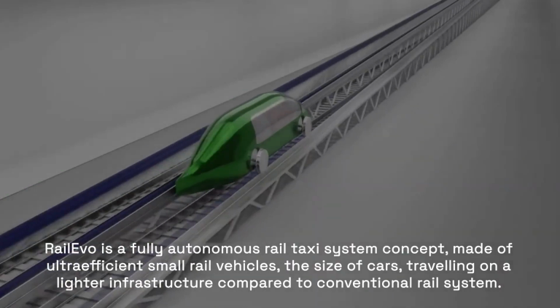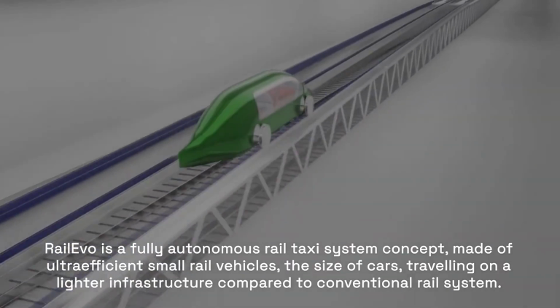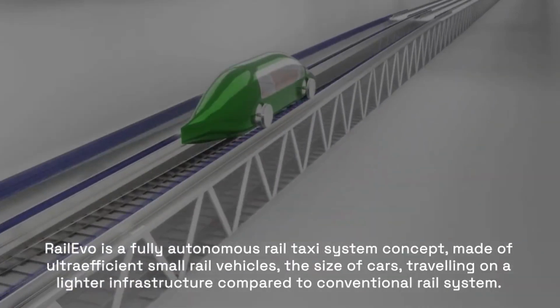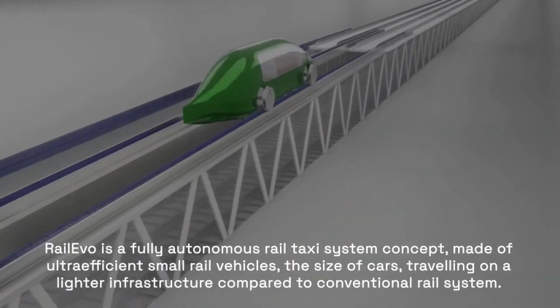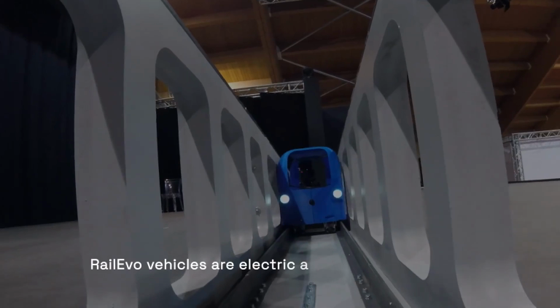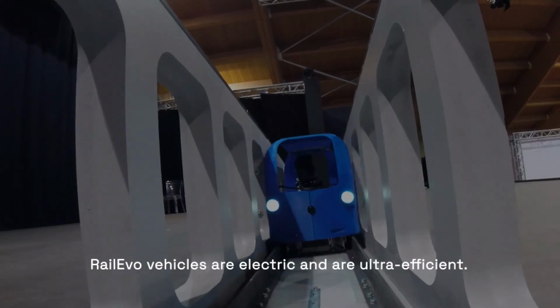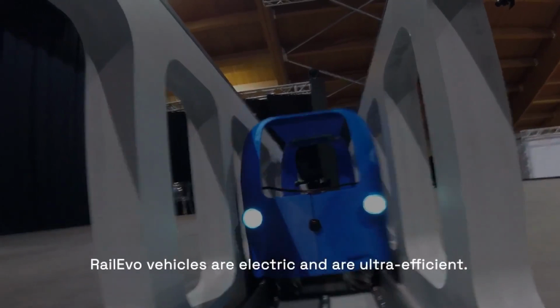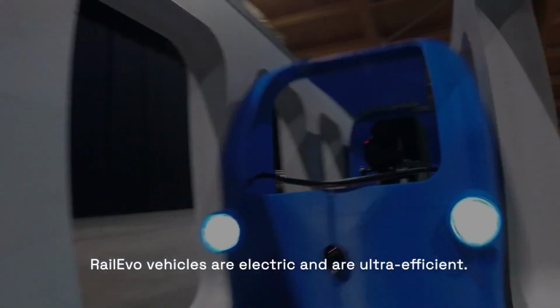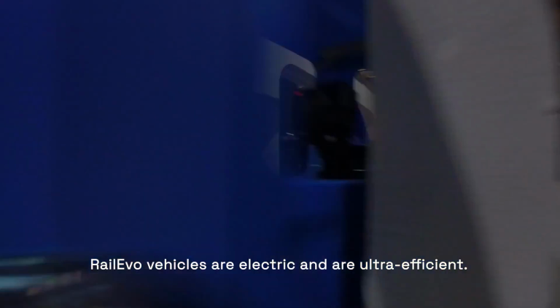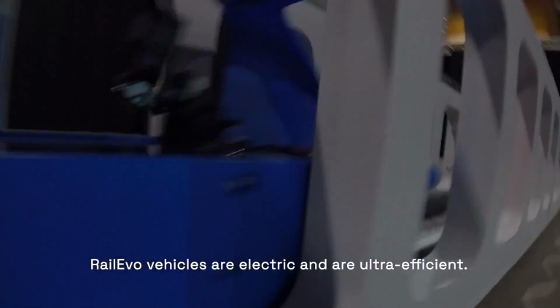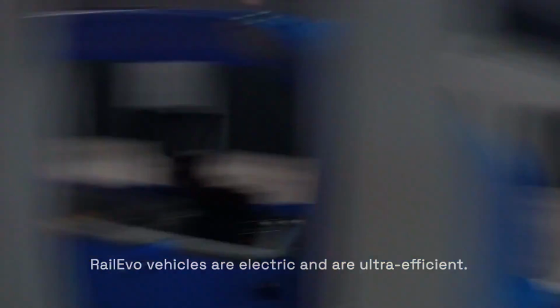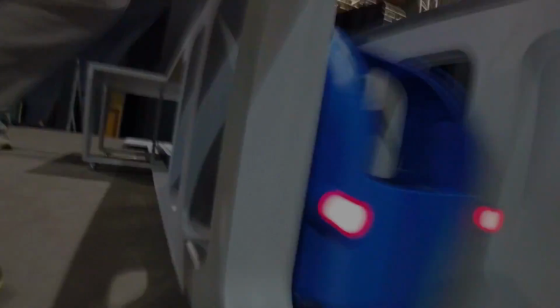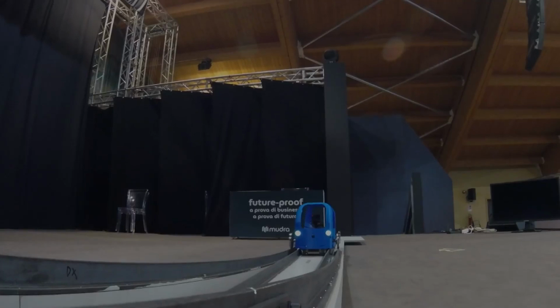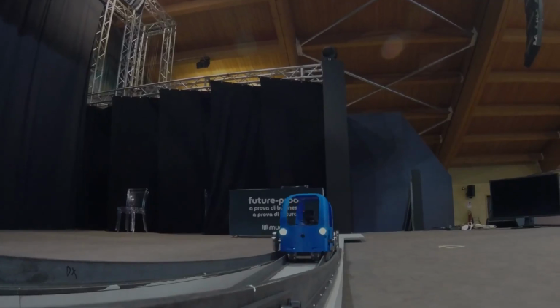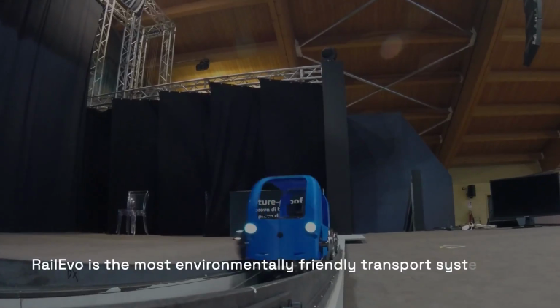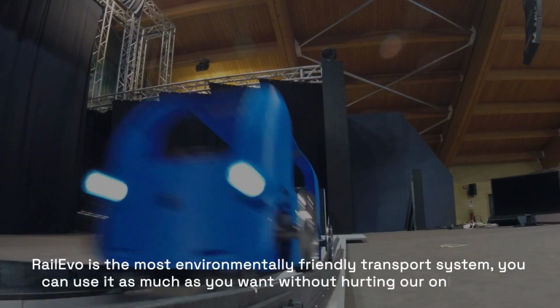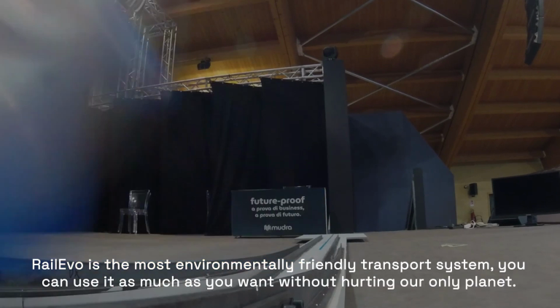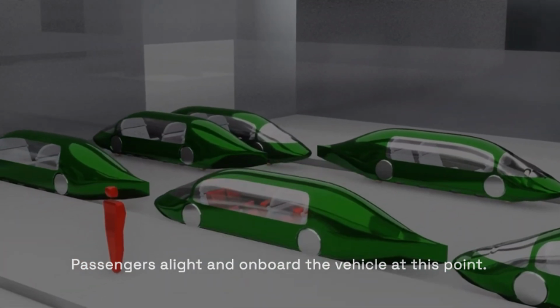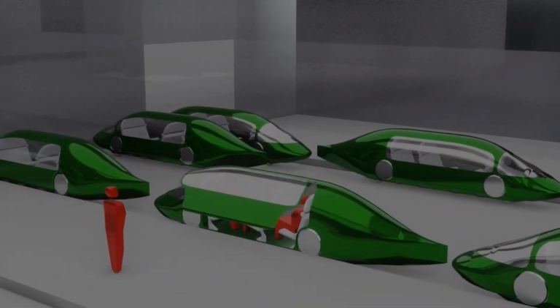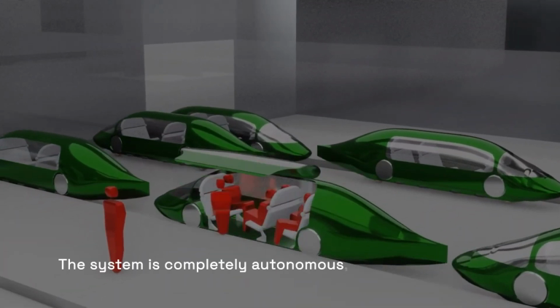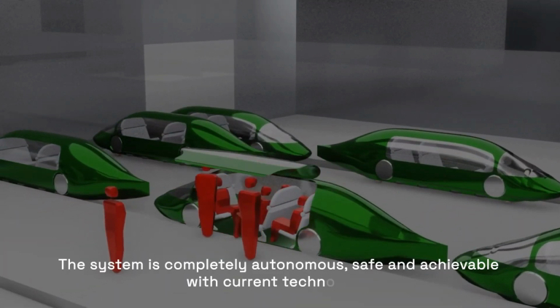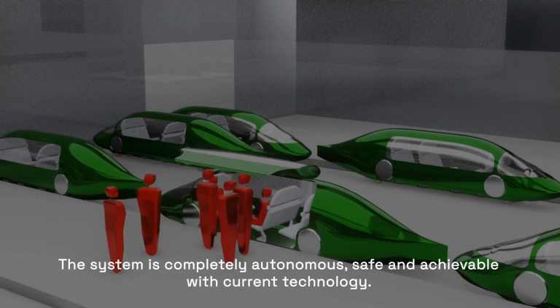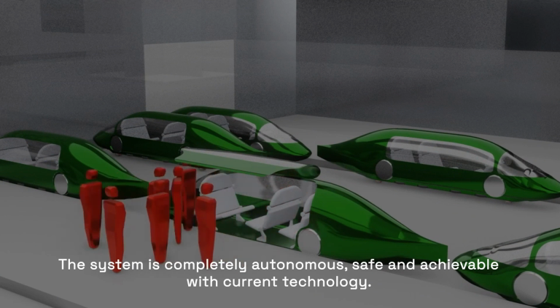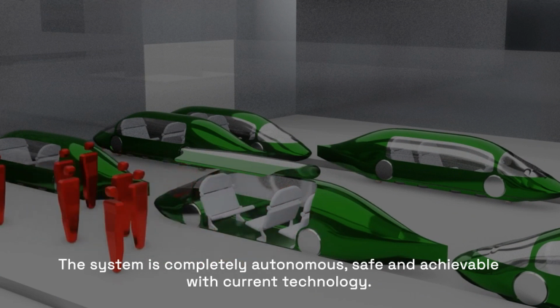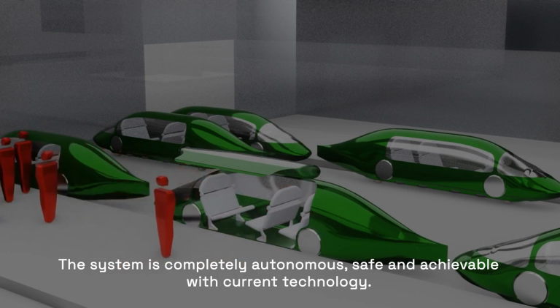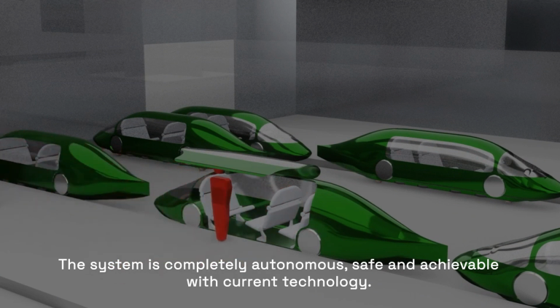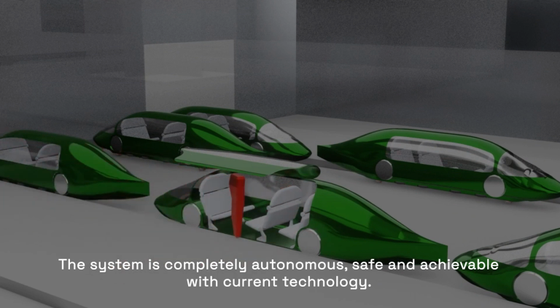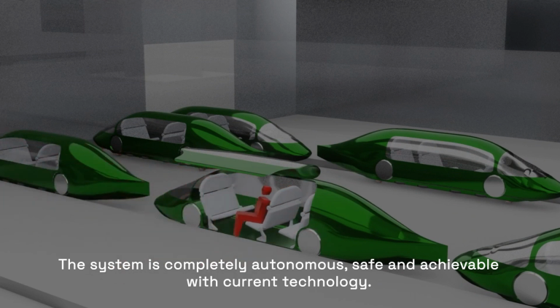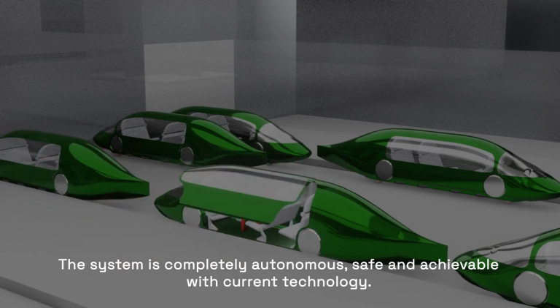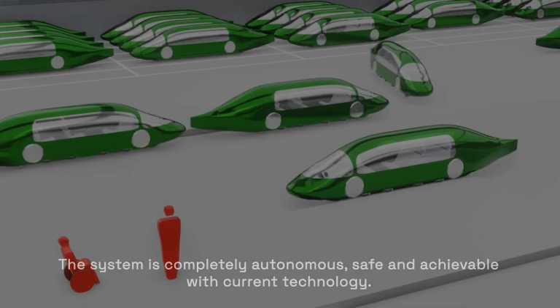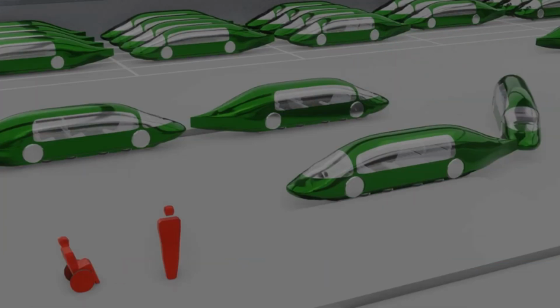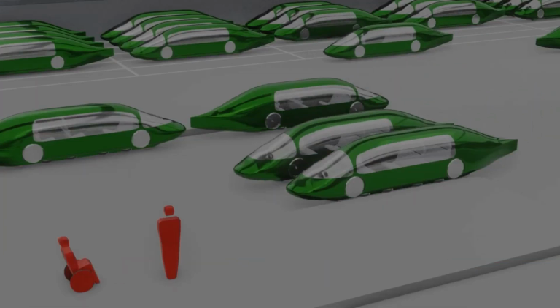With AI-powered route optimization, predictive safety controls, and integration of renewable energy sources, RAIL EVO isn't just about speed — it's about building a sustainable, eco-friendly, and intelligent transportation network for the future.